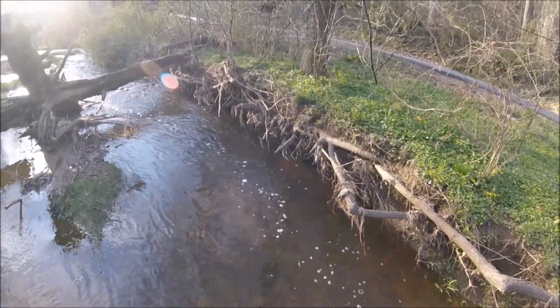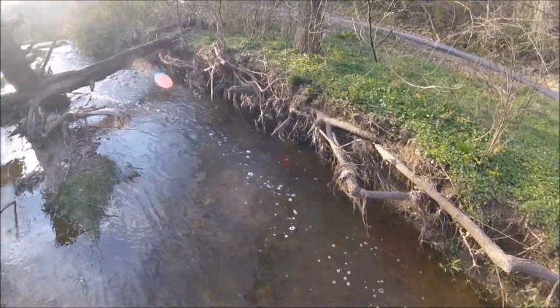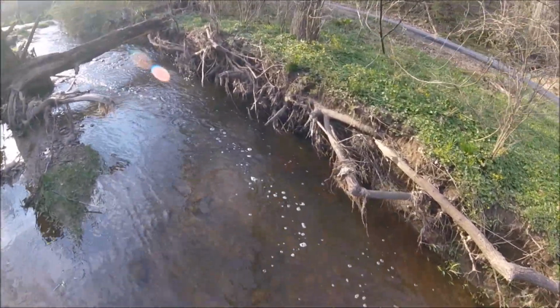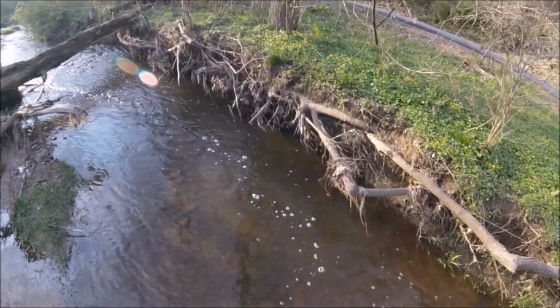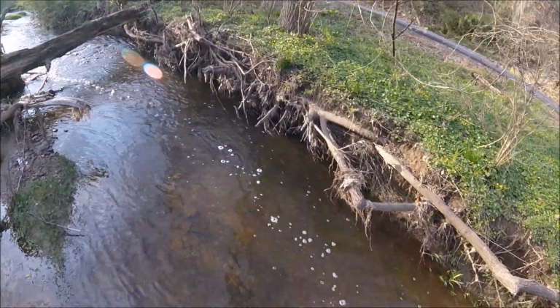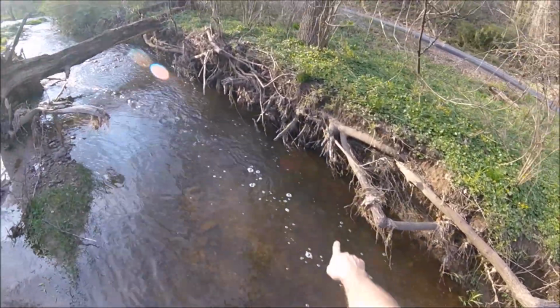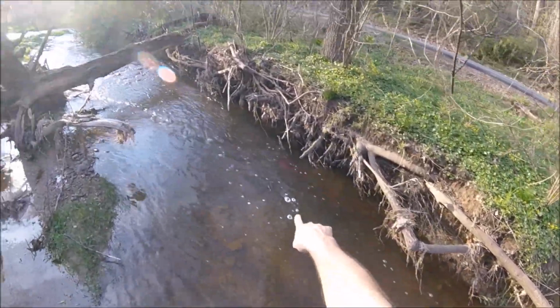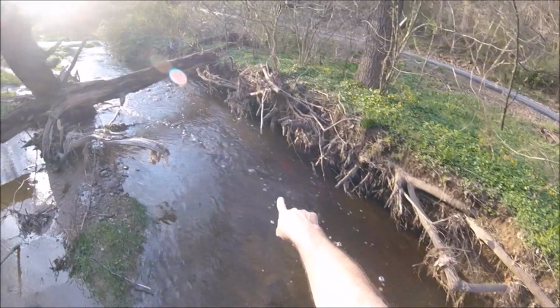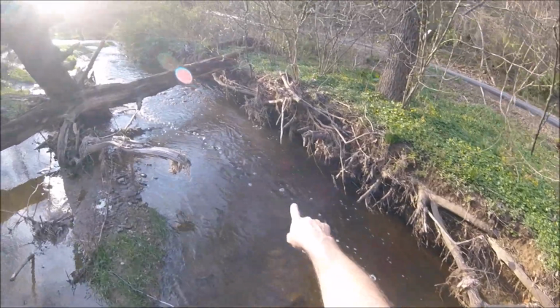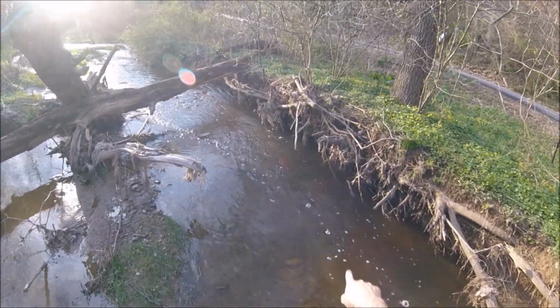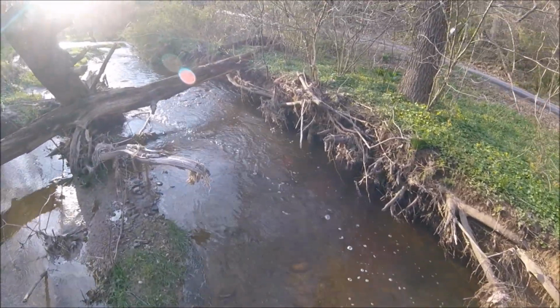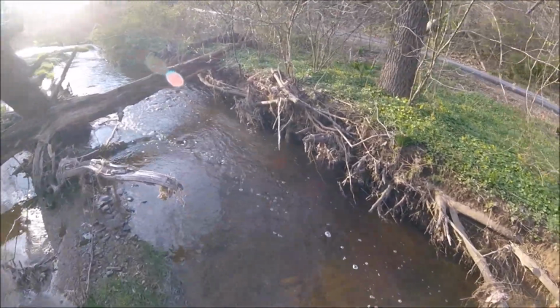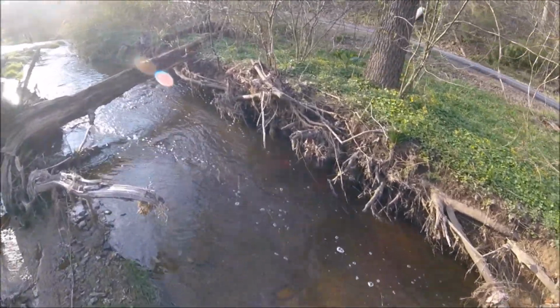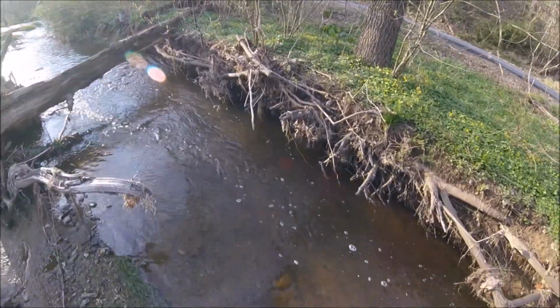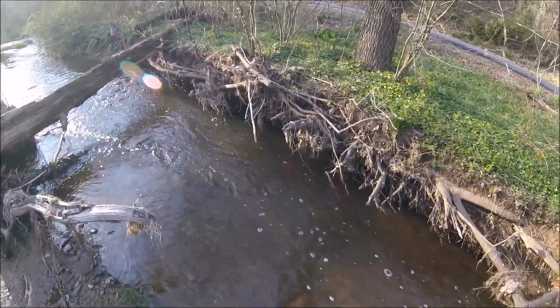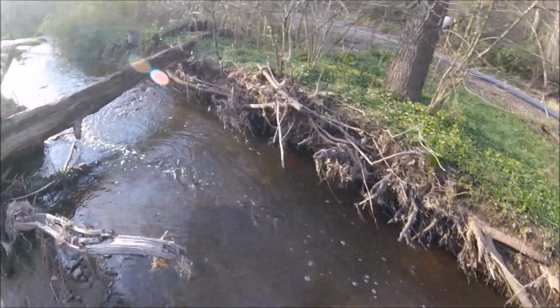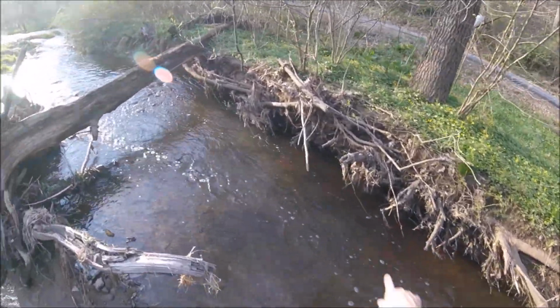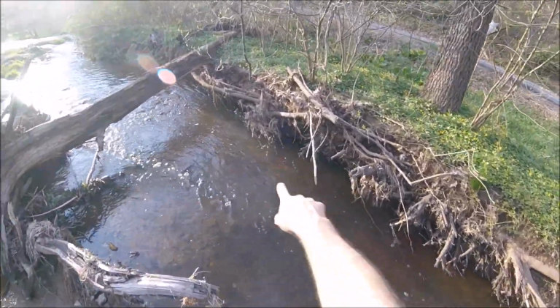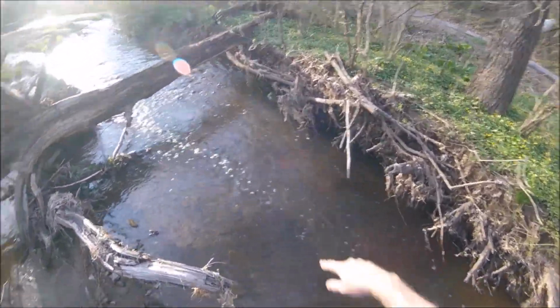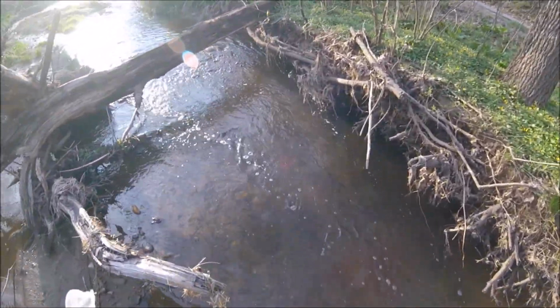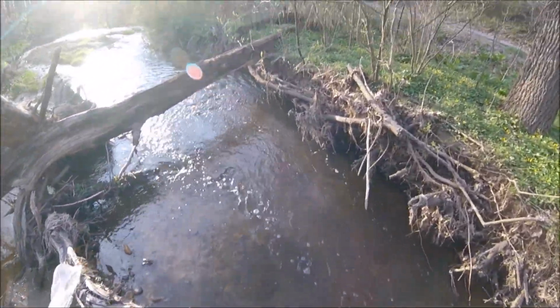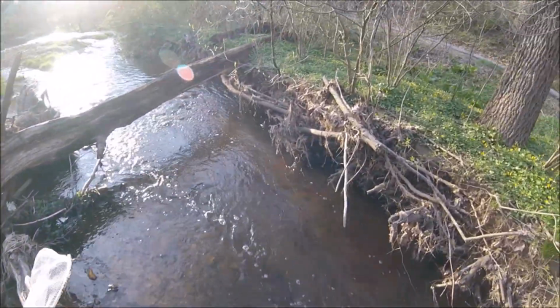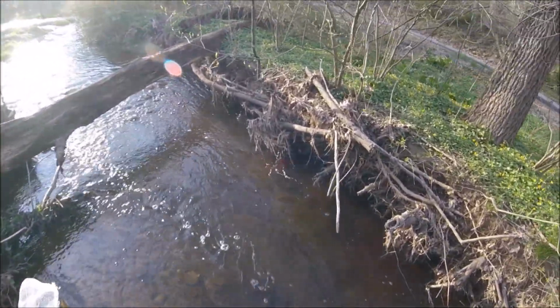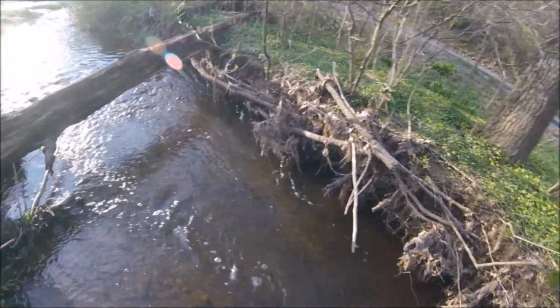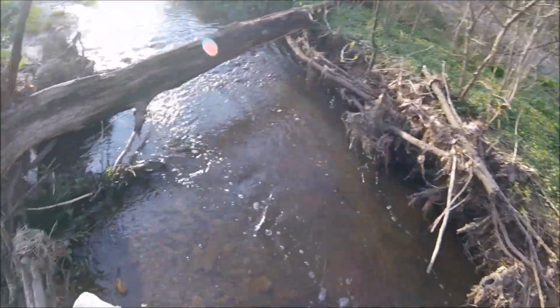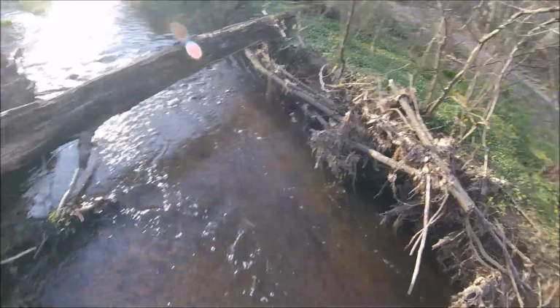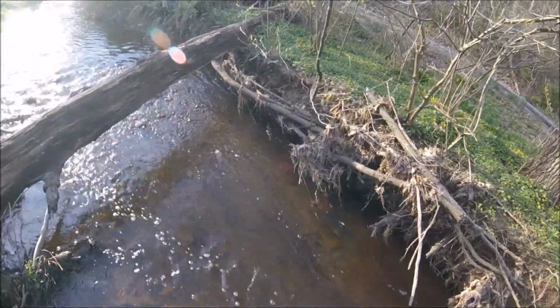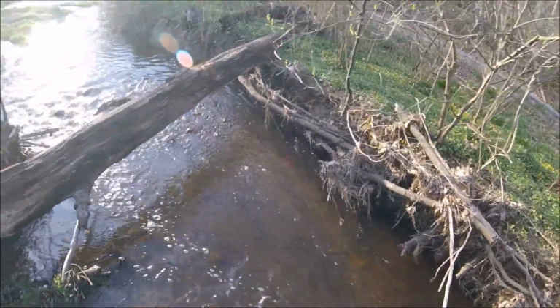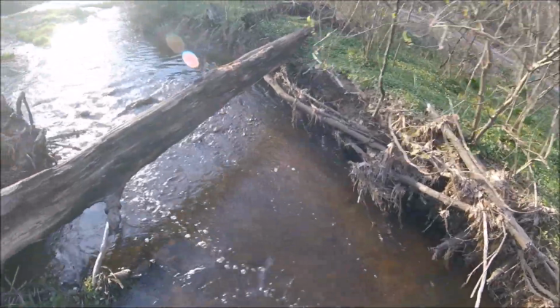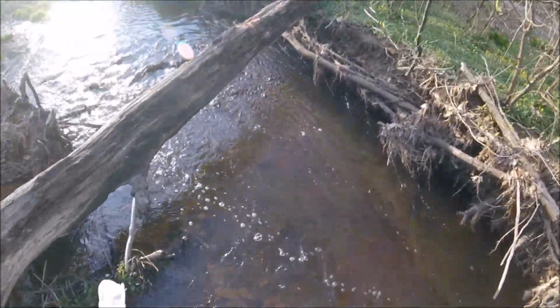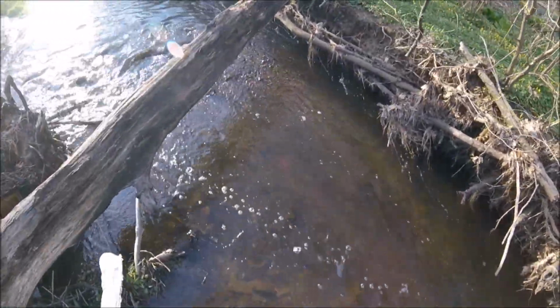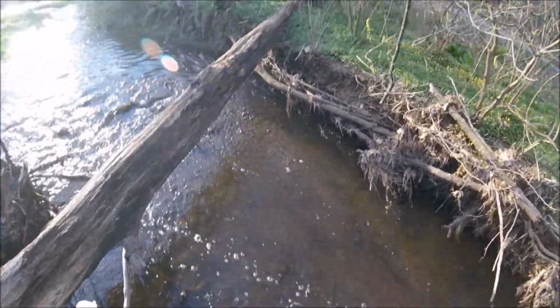Yesterday when I came through here there were a couple of fairly large fish that darted up and hid up here. I'd like to see them again because I'd like to find out what they are.